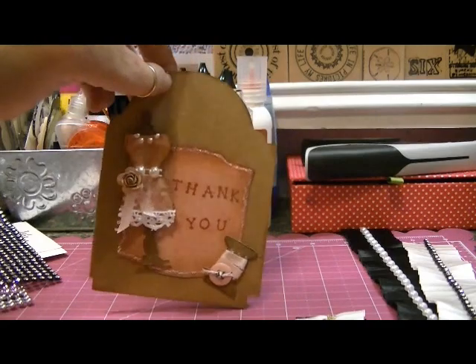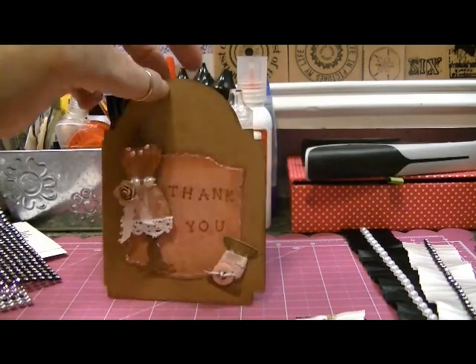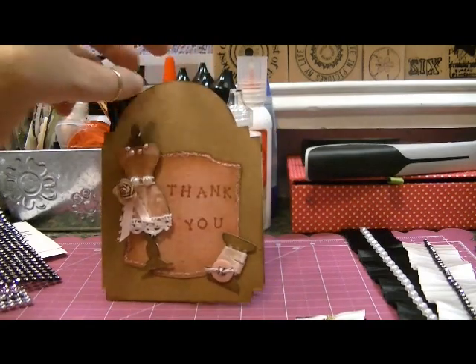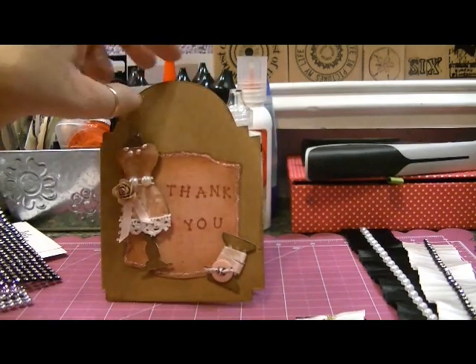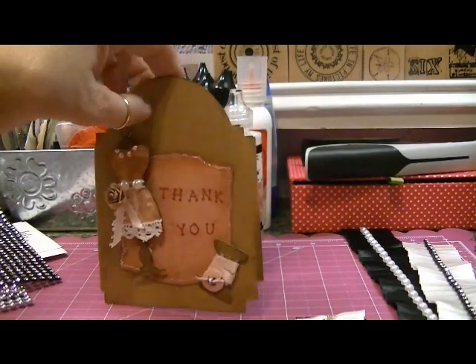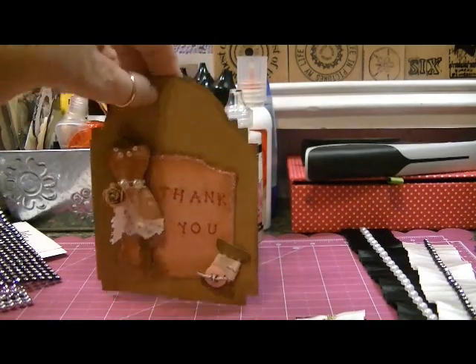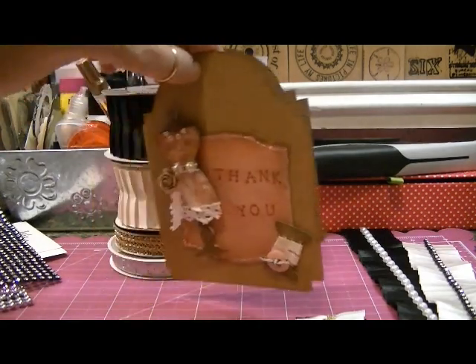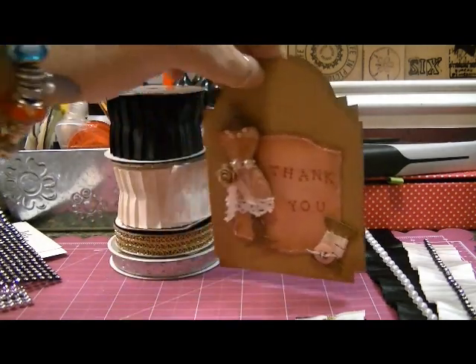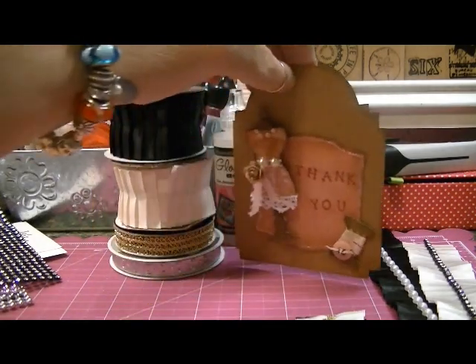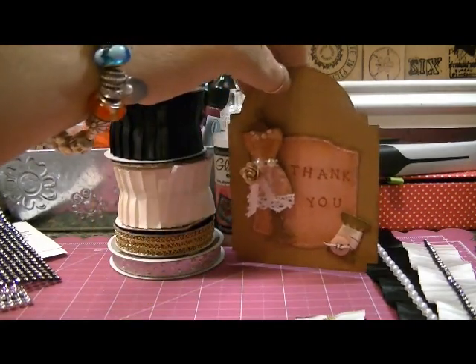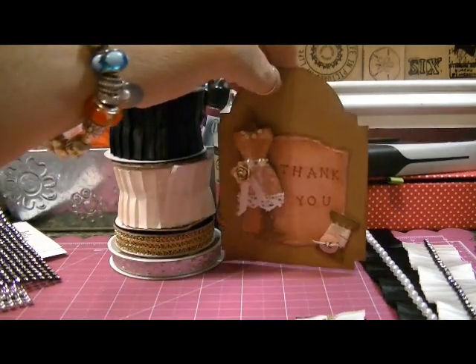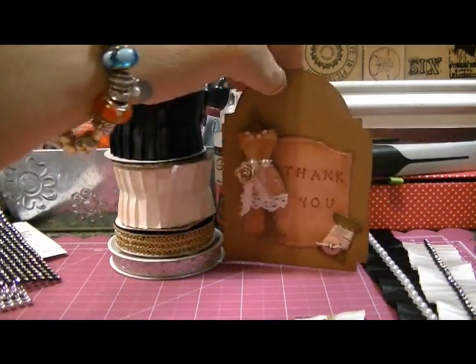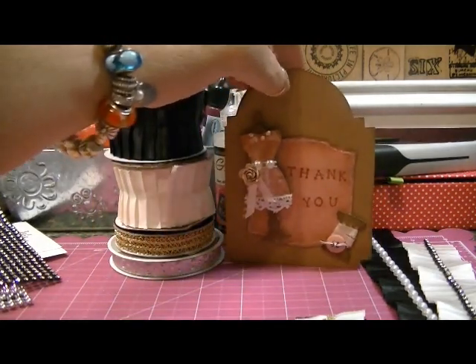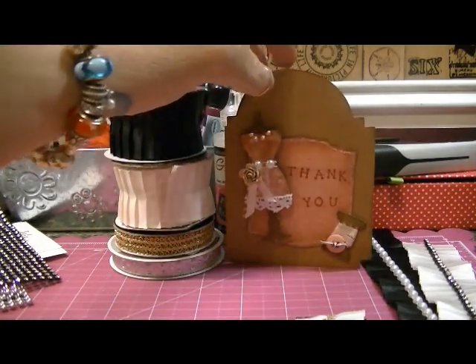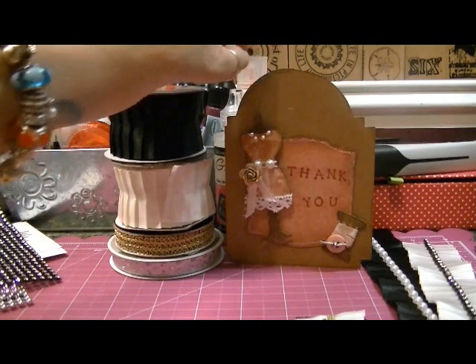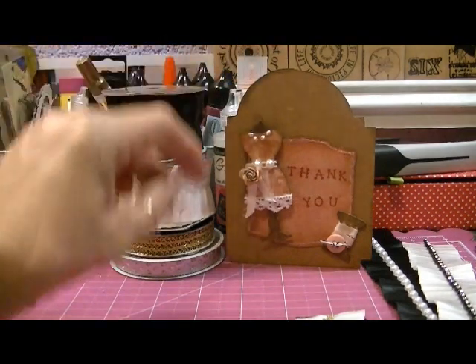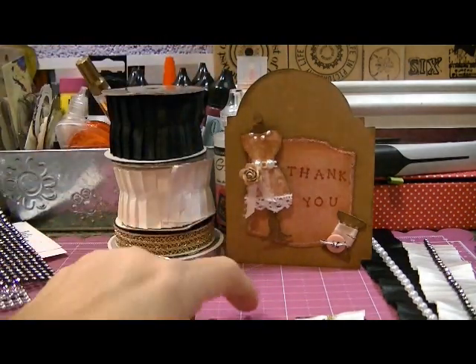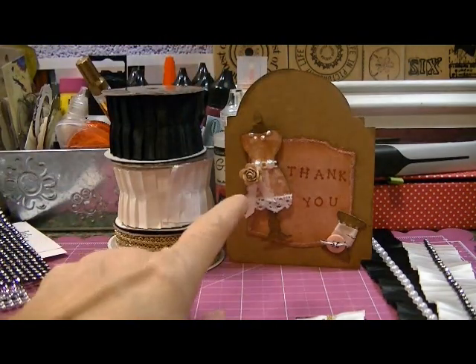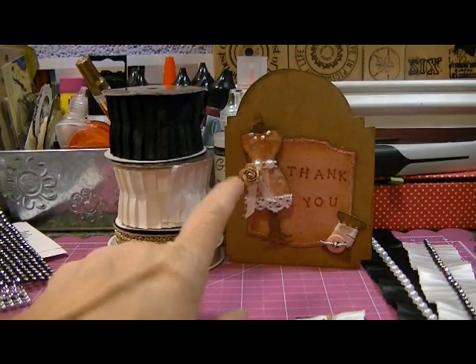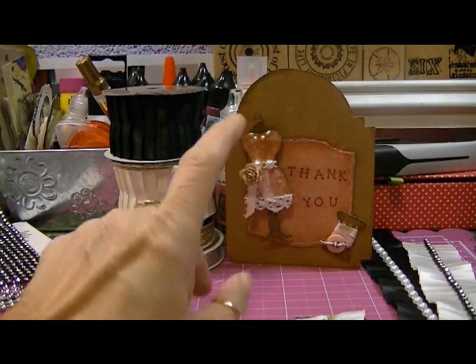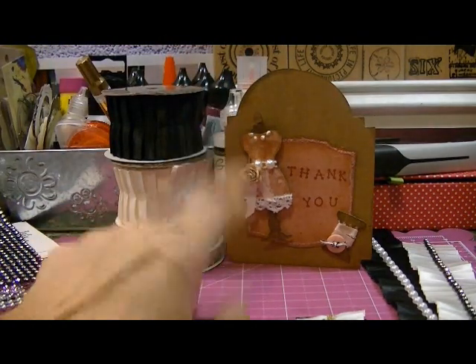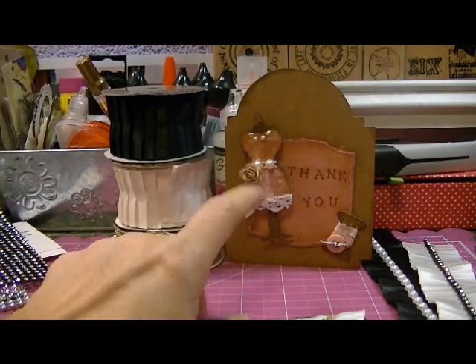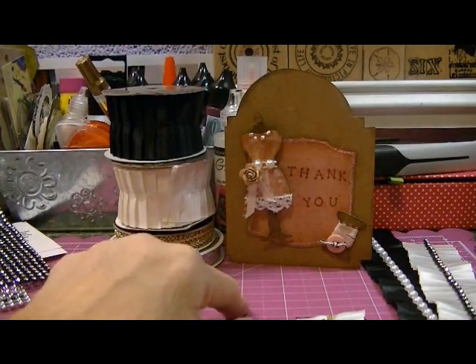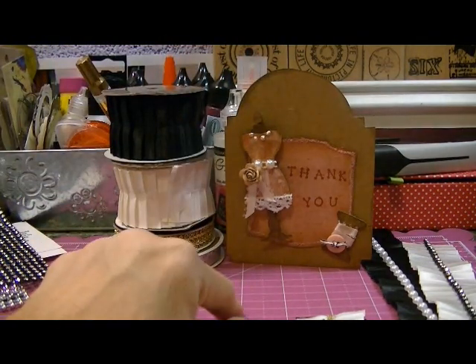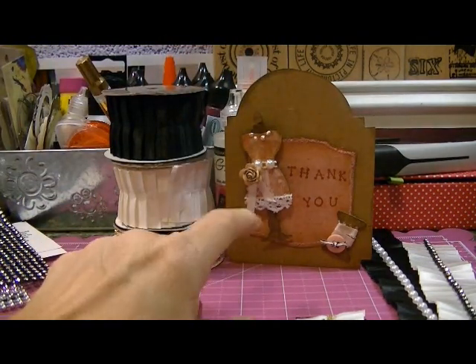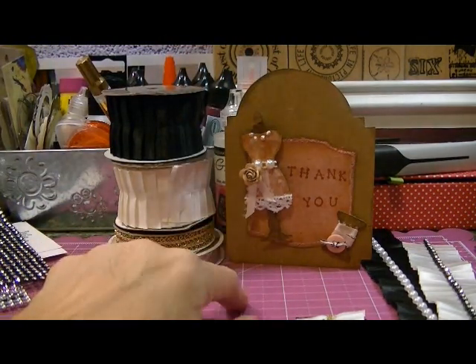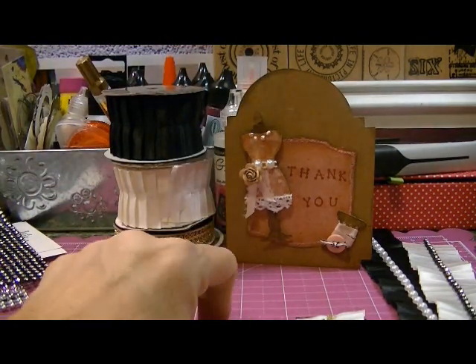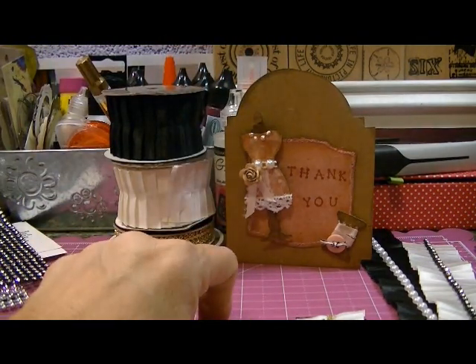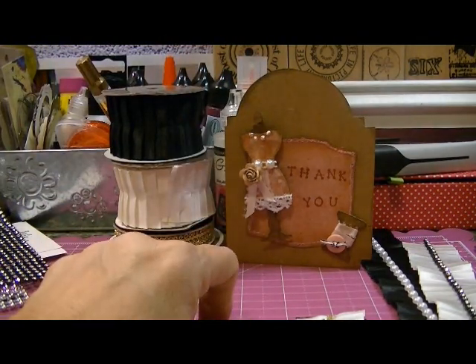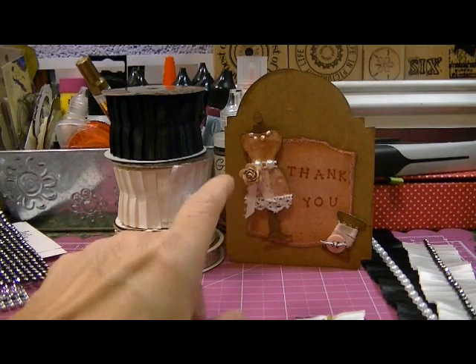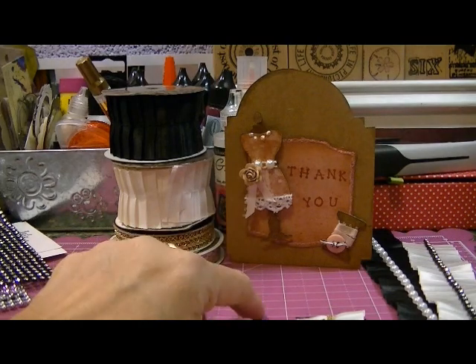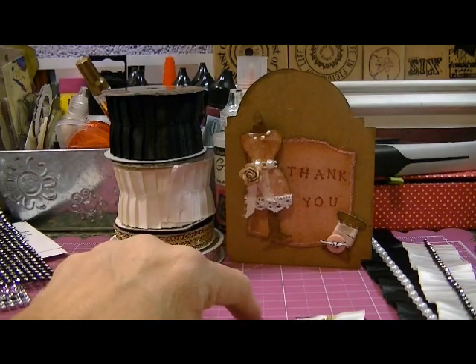So that's my card, and hopefully my submission for Creative Kelly's Dress Form Contest.